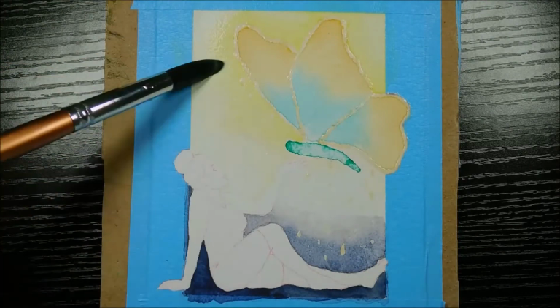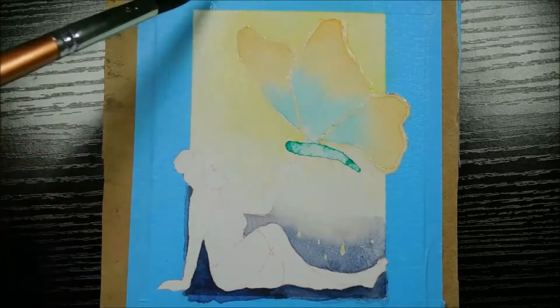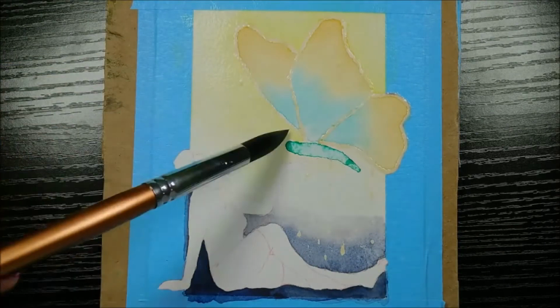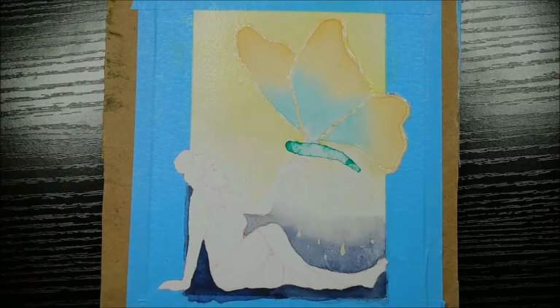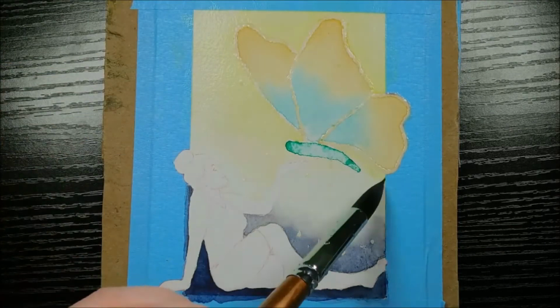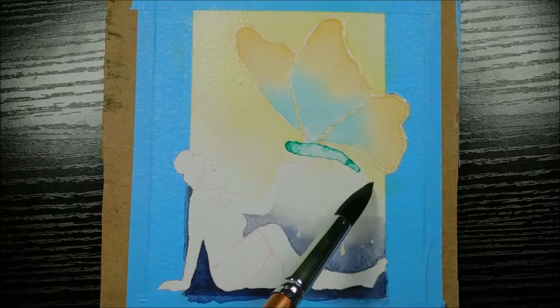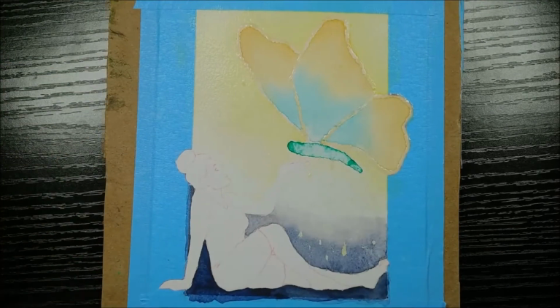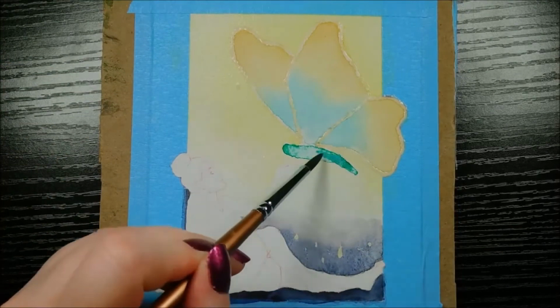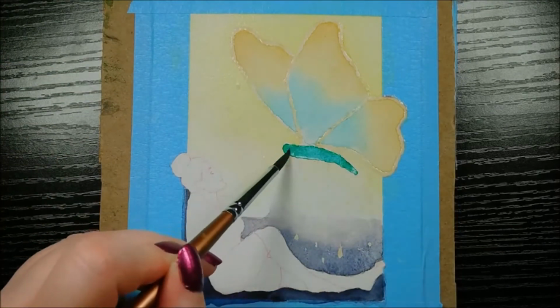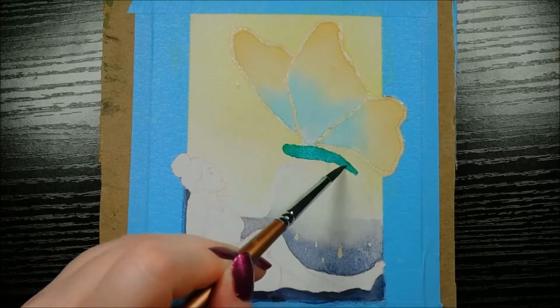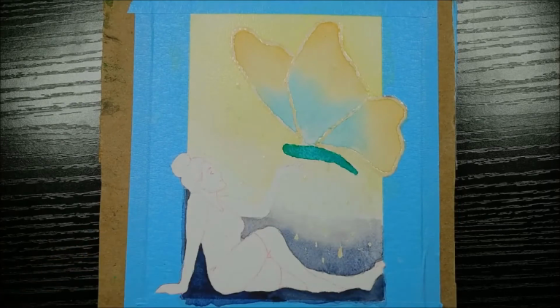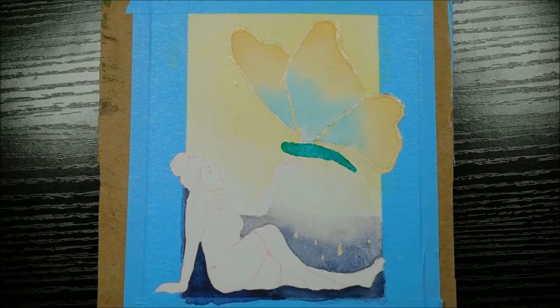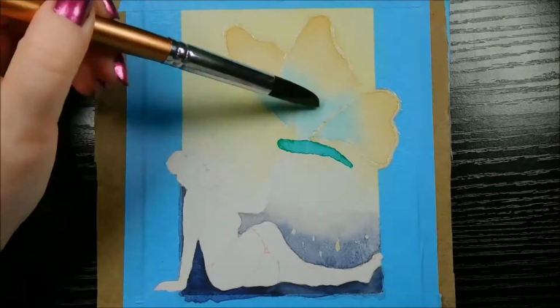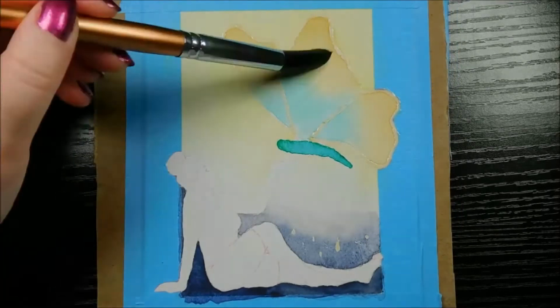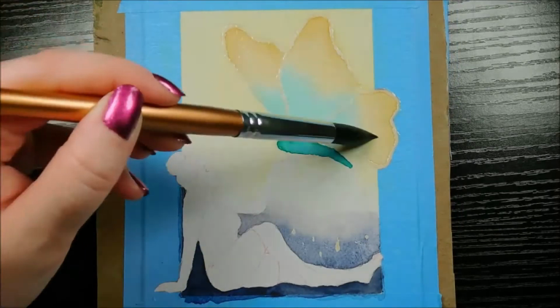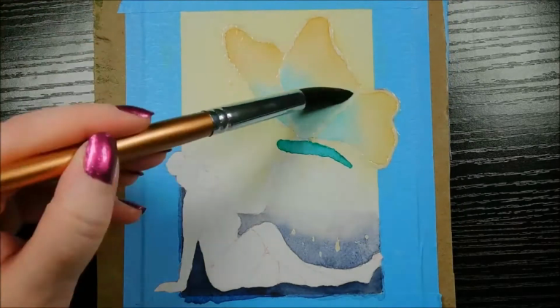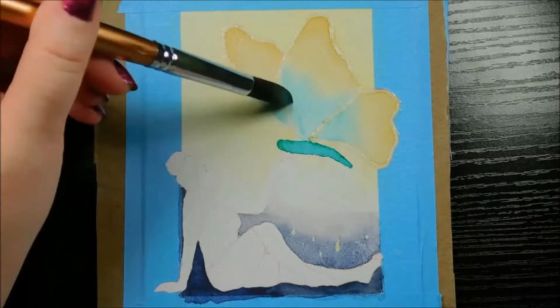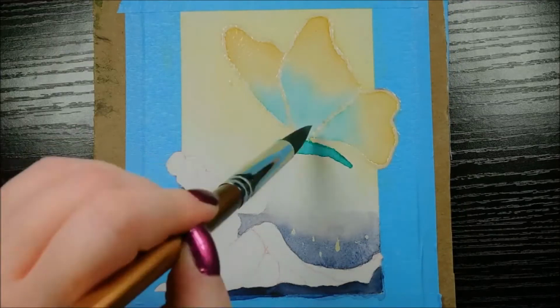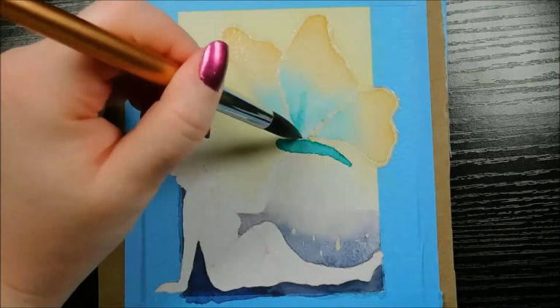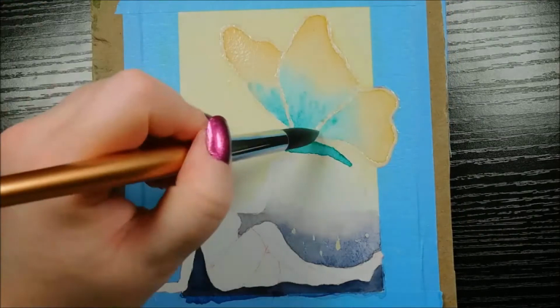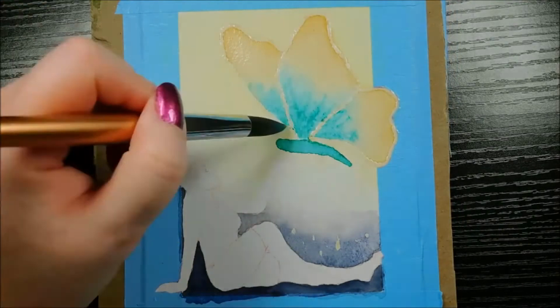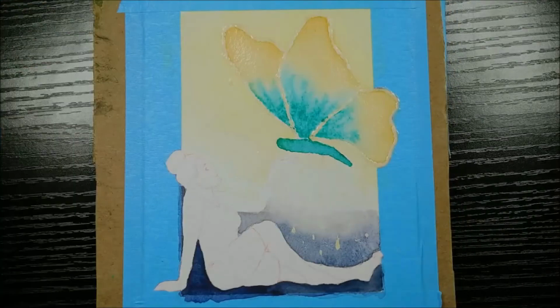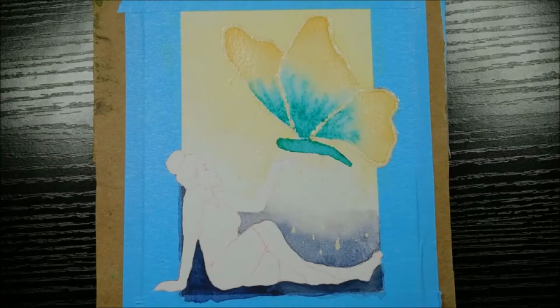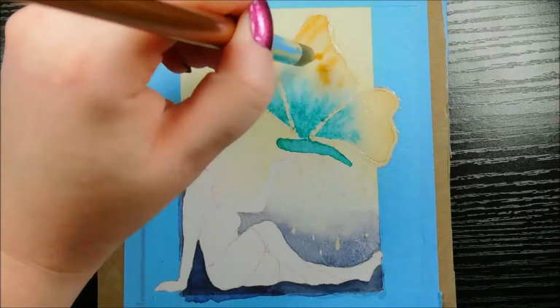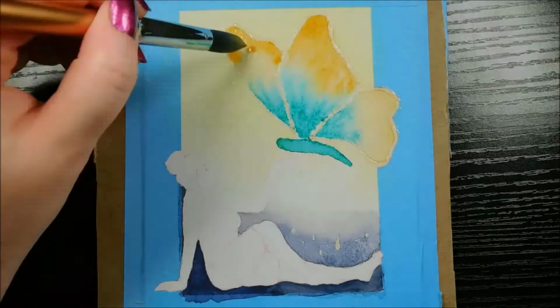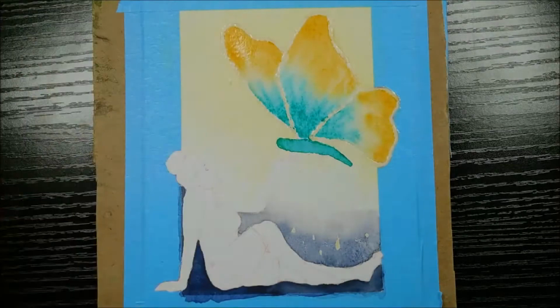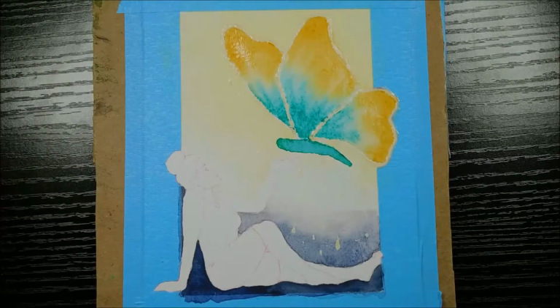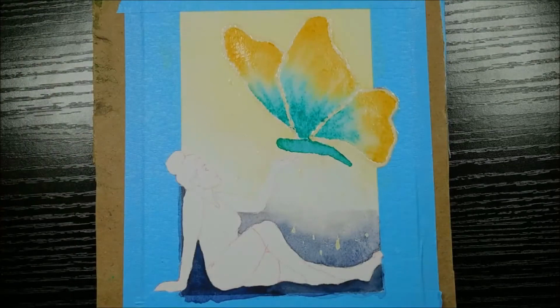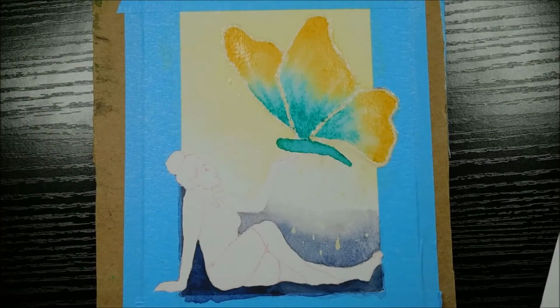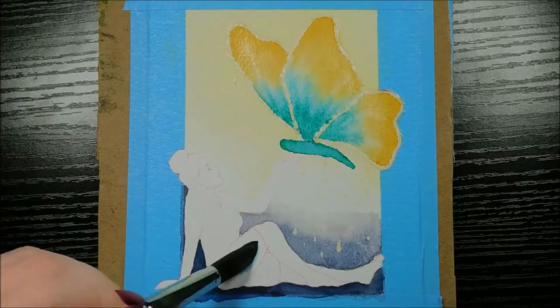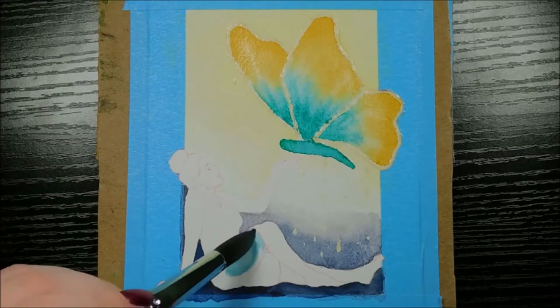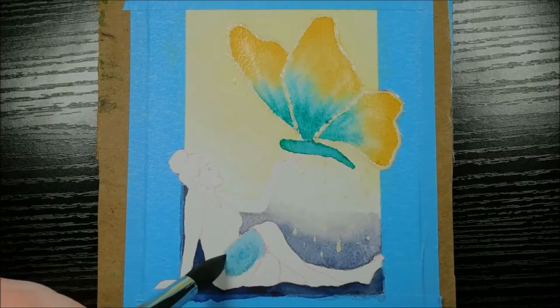The idea behind this painting was that, since I'm using a limited color palette, the girl and the butterfly are made up of the same colors, meaning they're connected somehow. I don't know how — that's as far as I got.